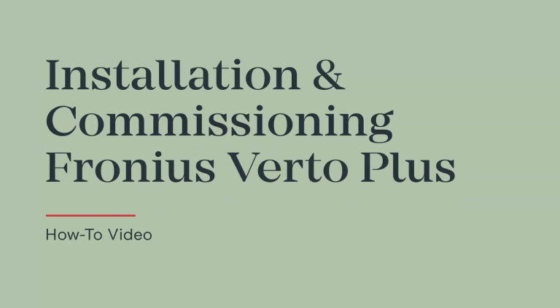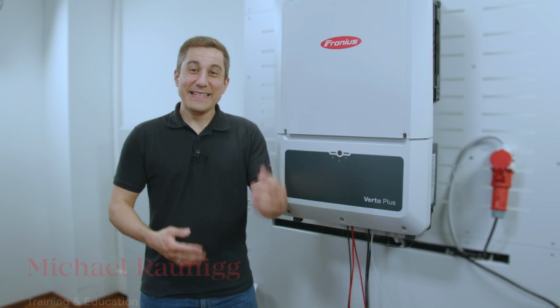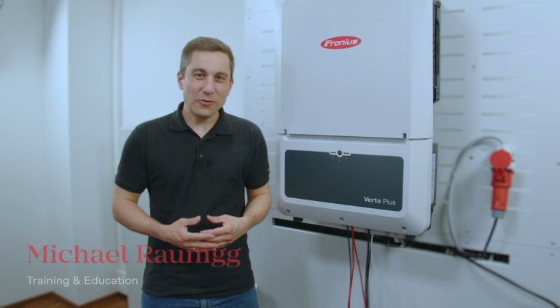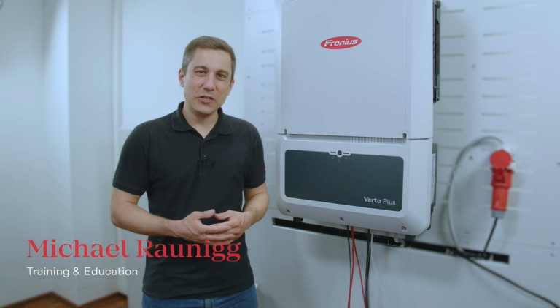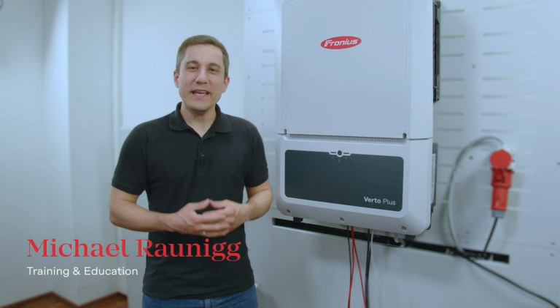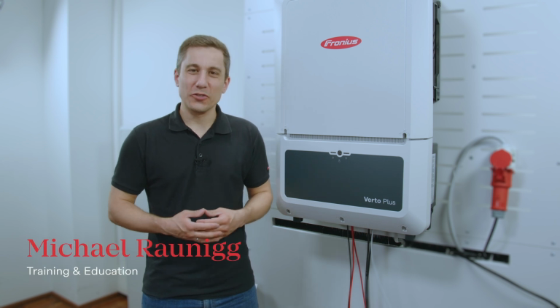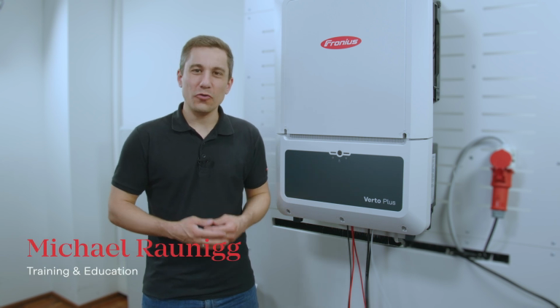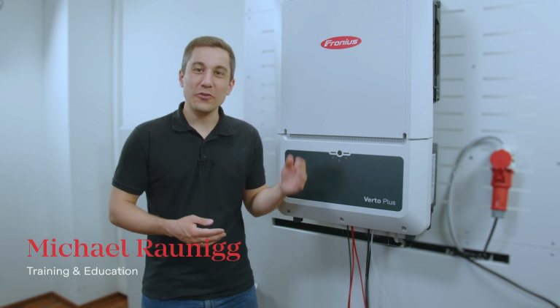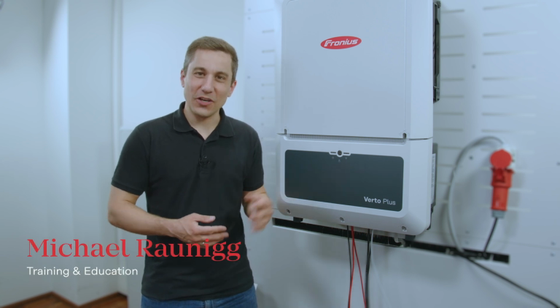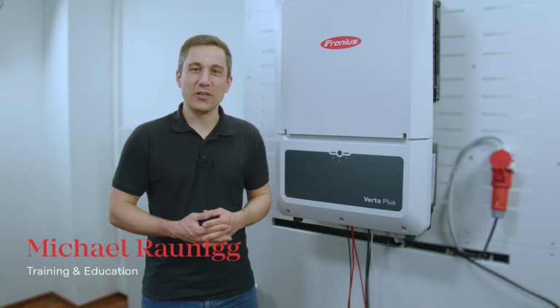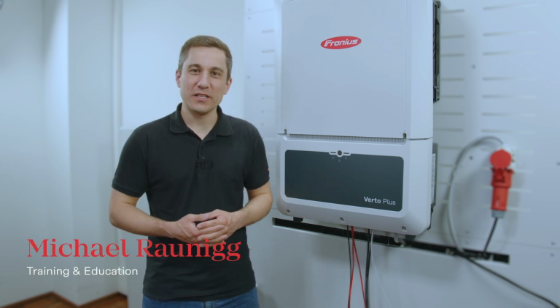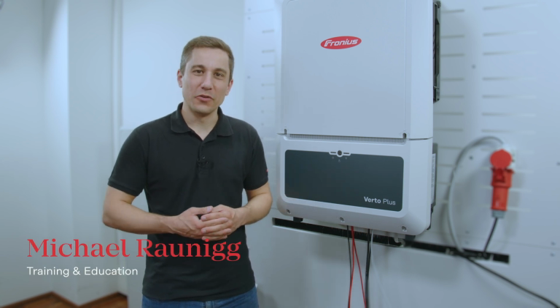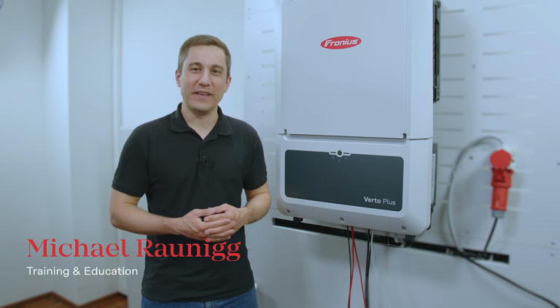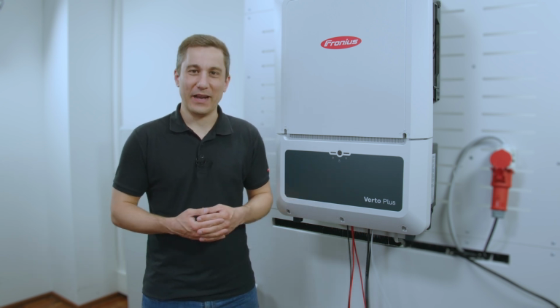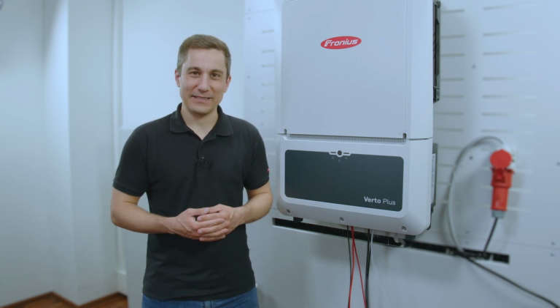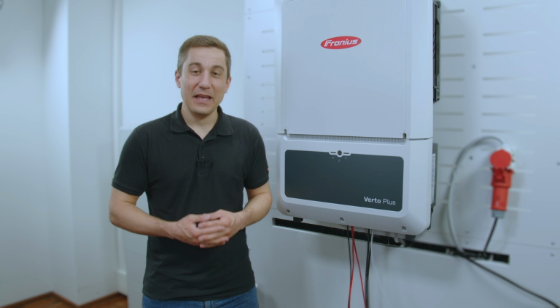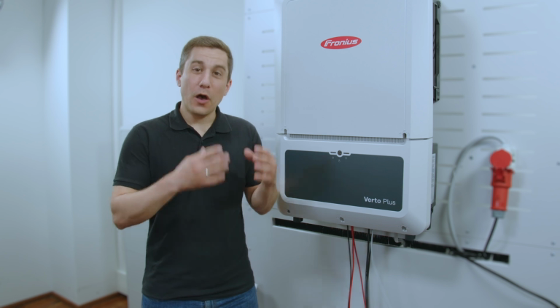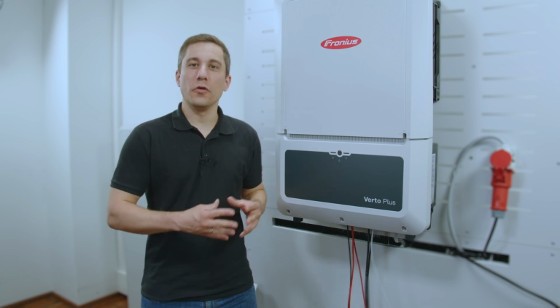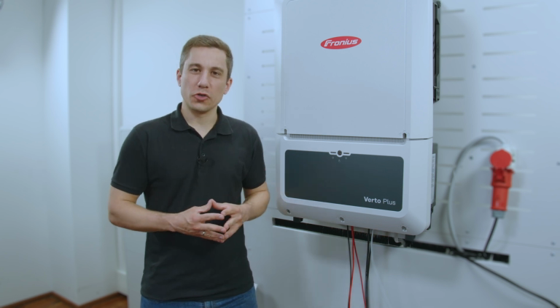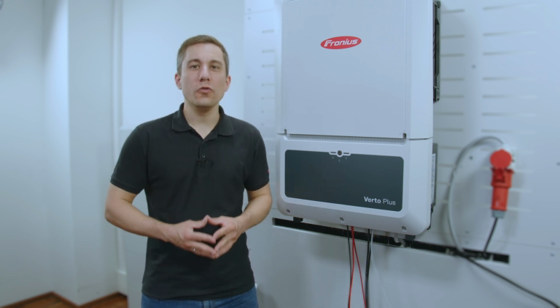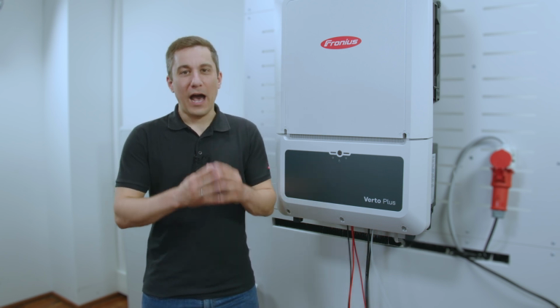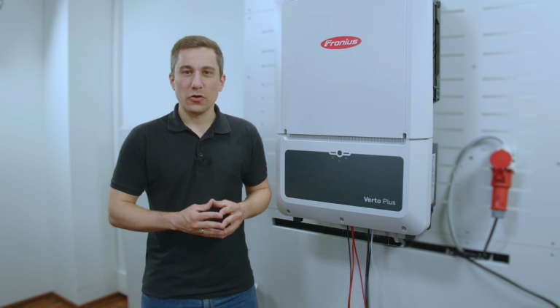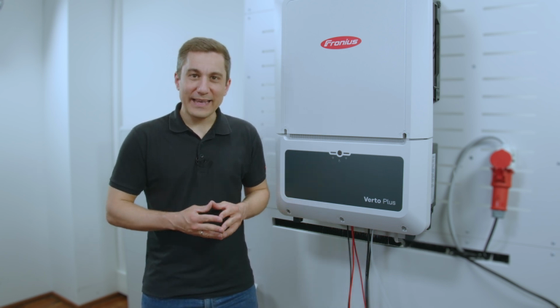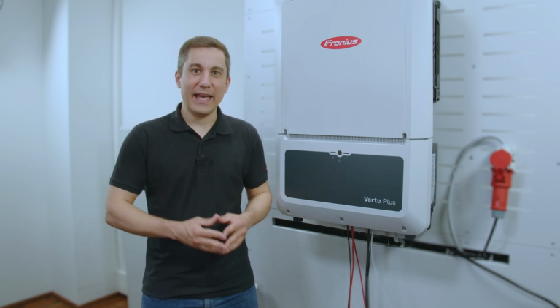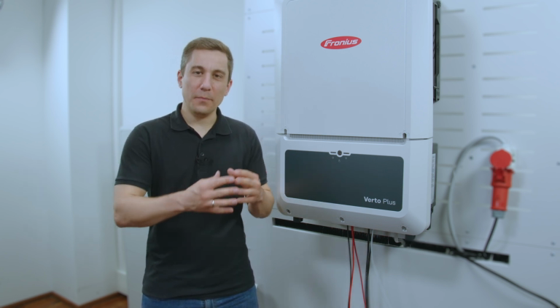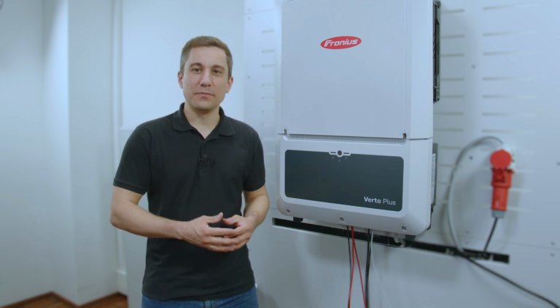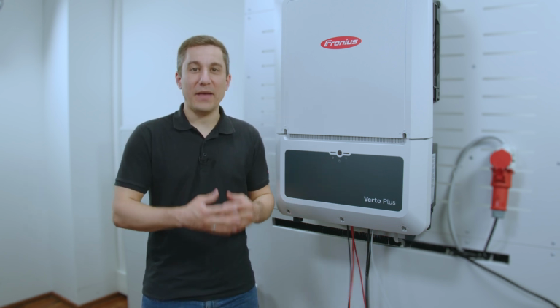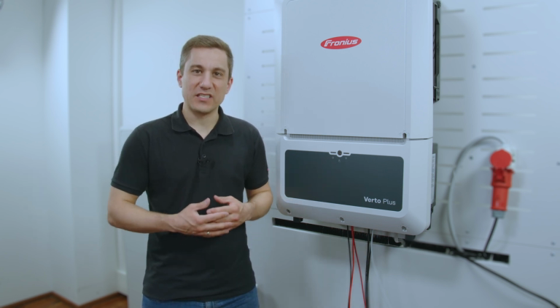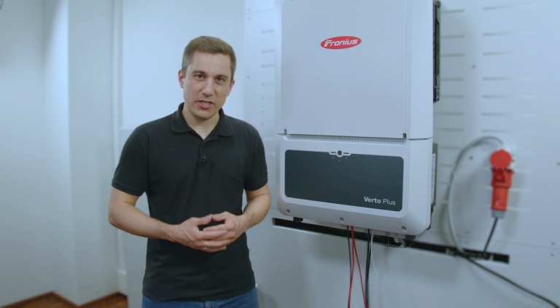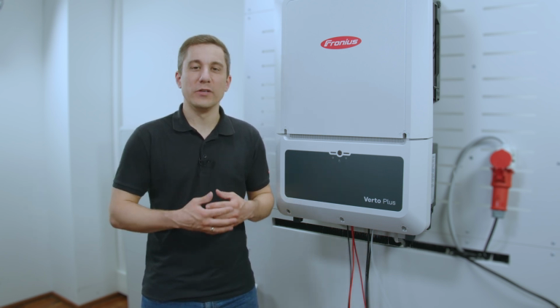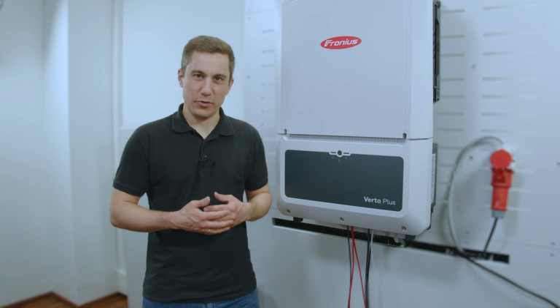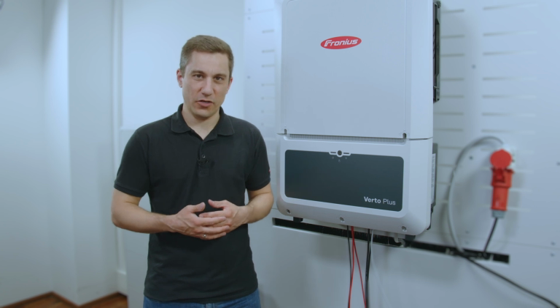In this how-to video, we are going to show you how to install and commission the Fronius Verto Plus. We are also going to show you how to connect a compatible battery storage to the hybrid inverter.